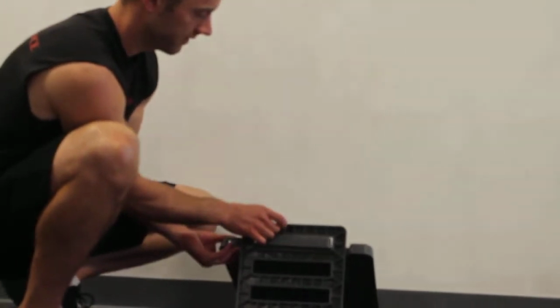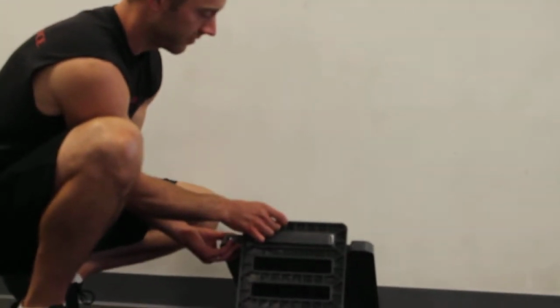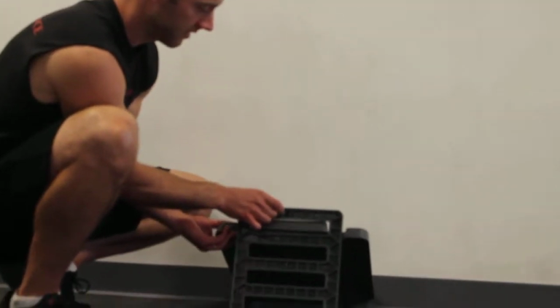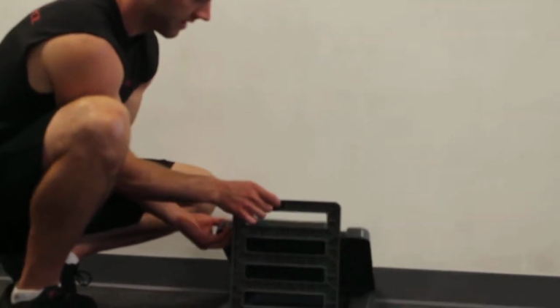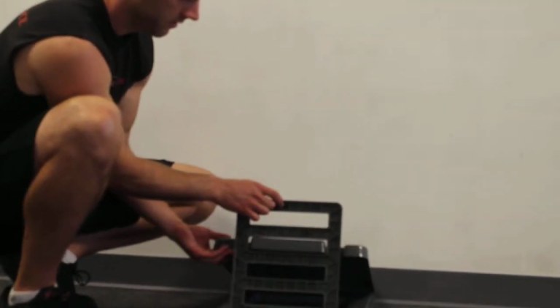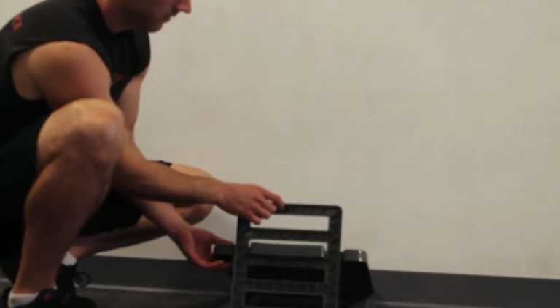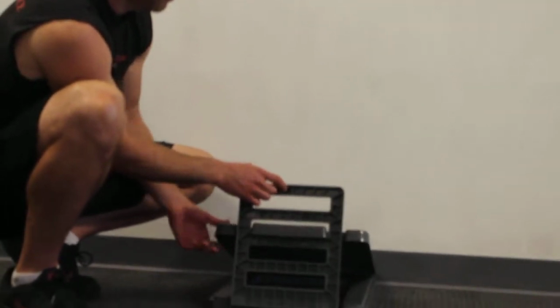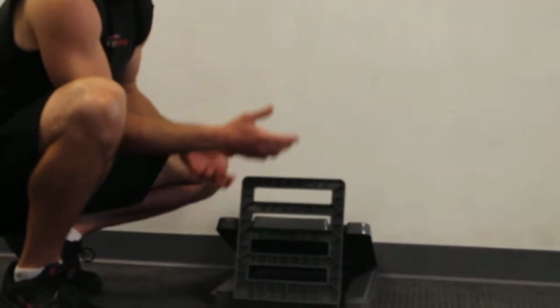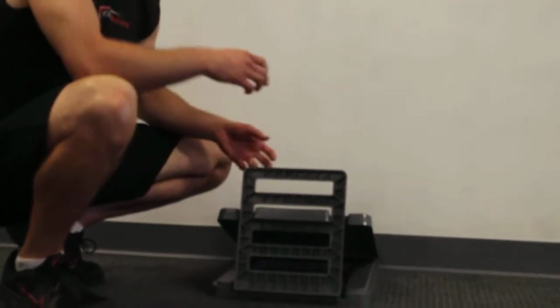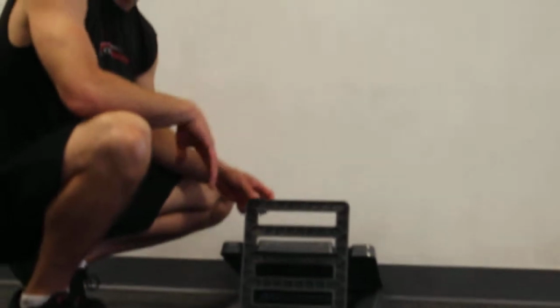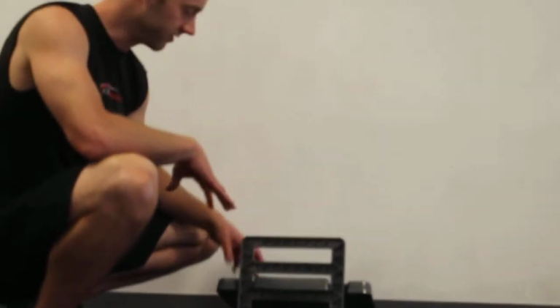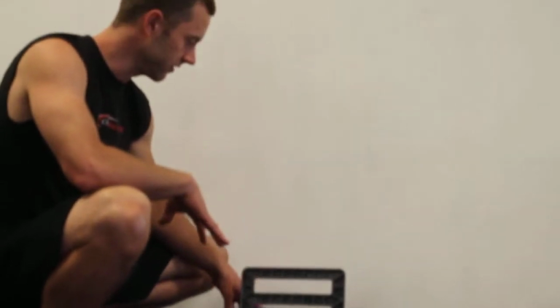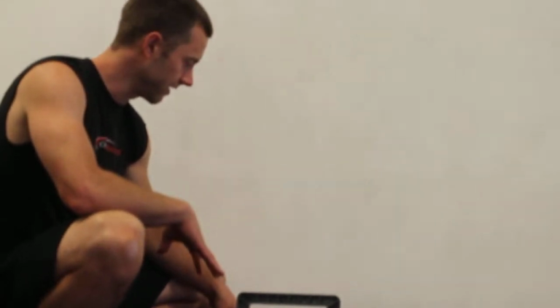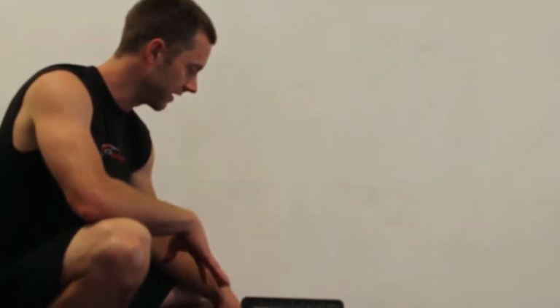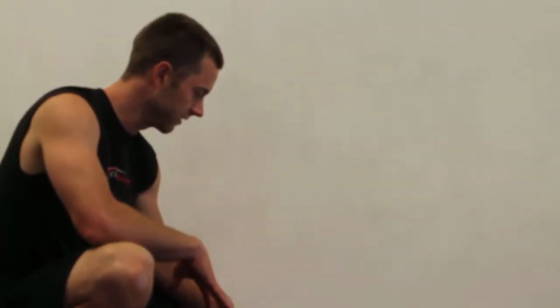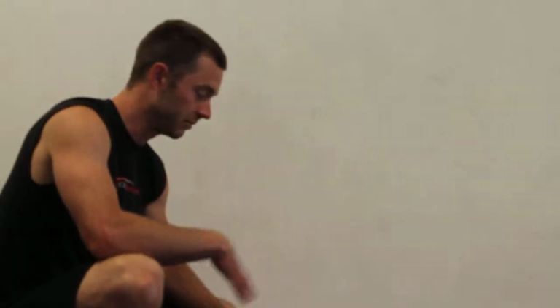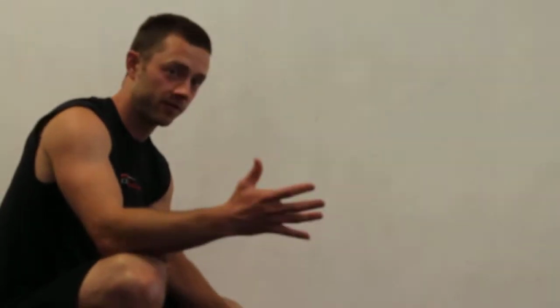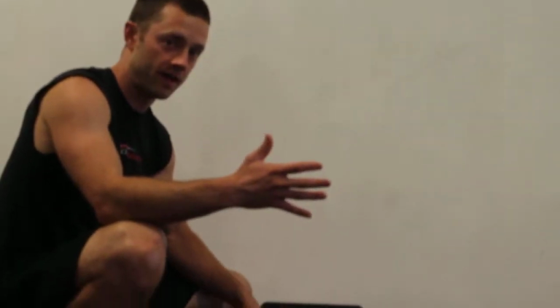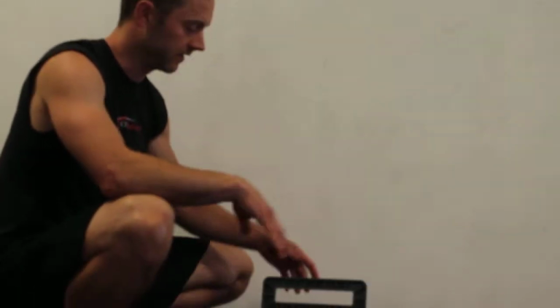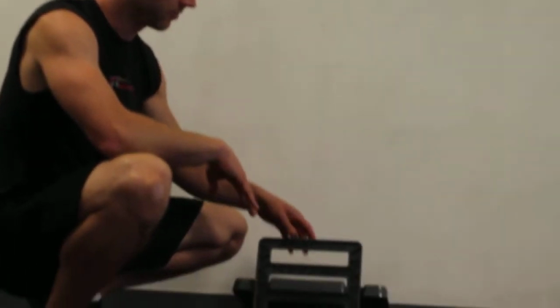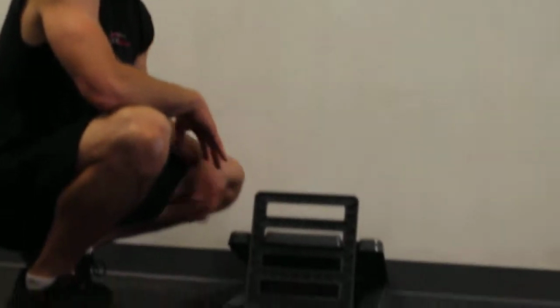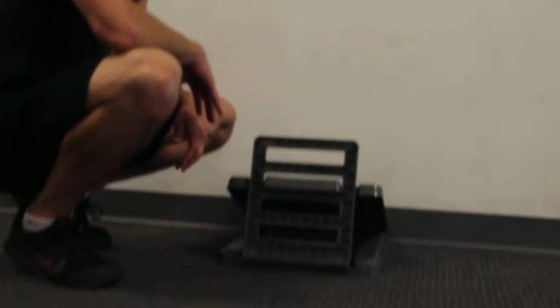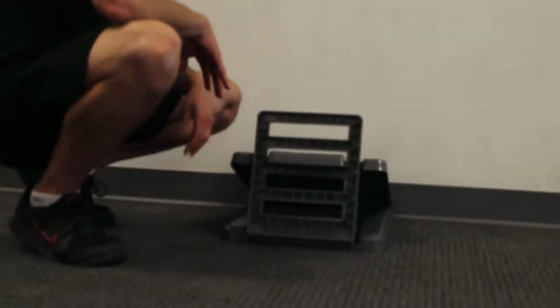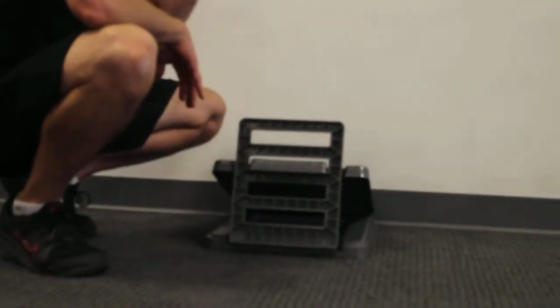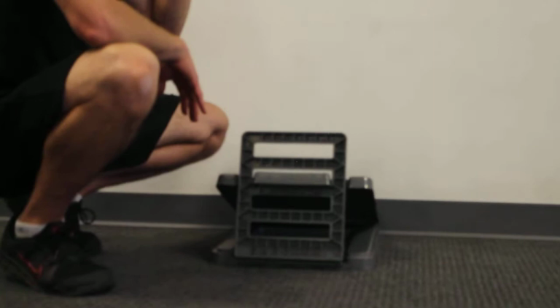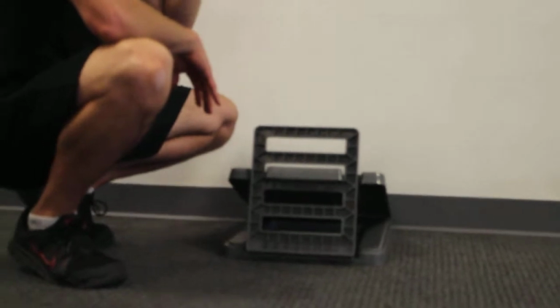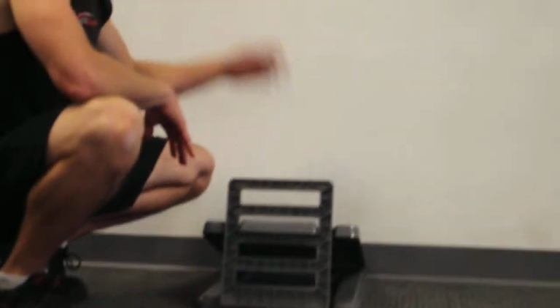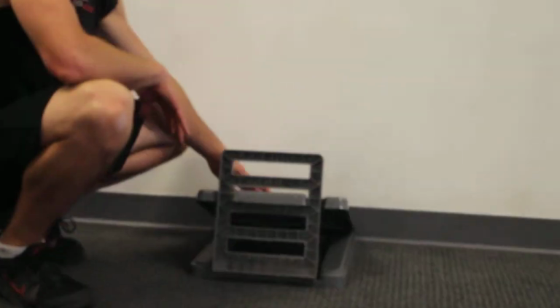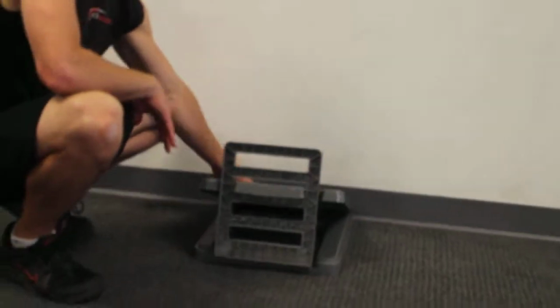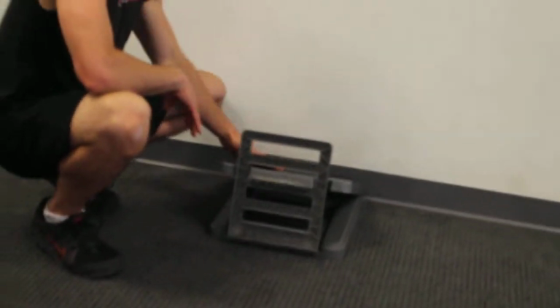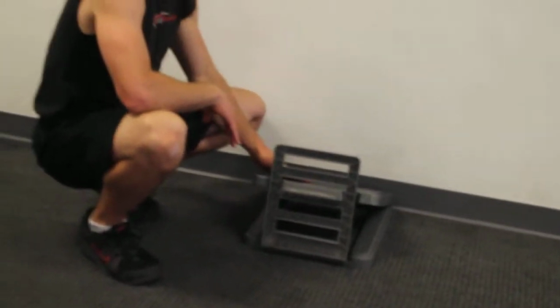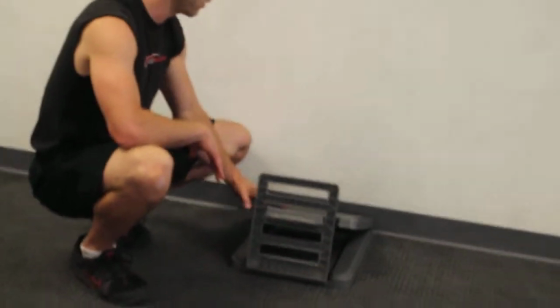Let's demonstrate today on the second from the top, which is usually what I find people start at, and then you can progress to the top from there. You're going to put it so that it's slanted up from the wall.